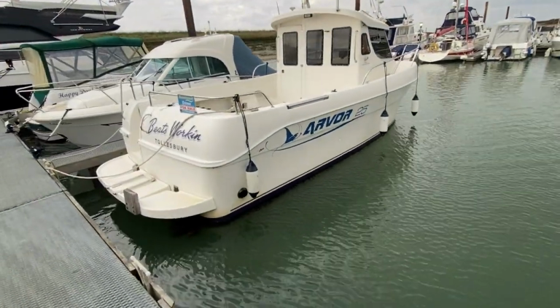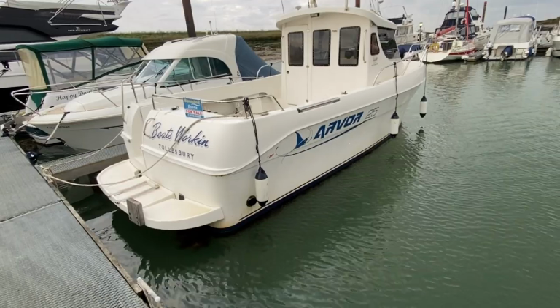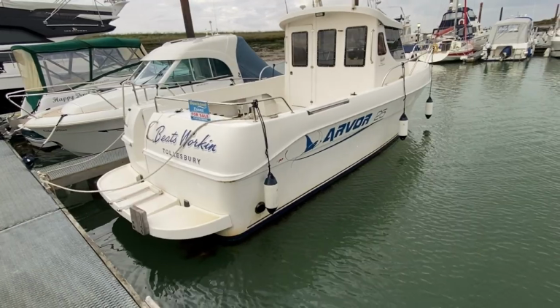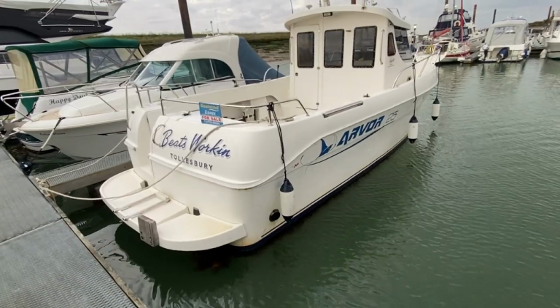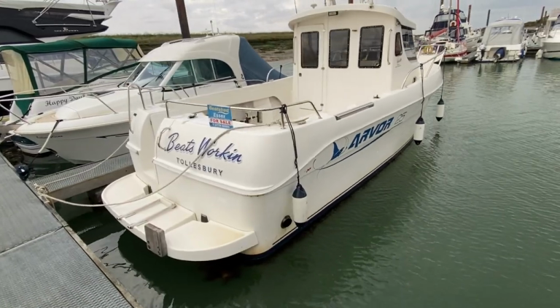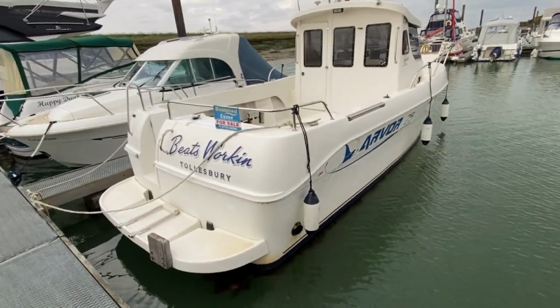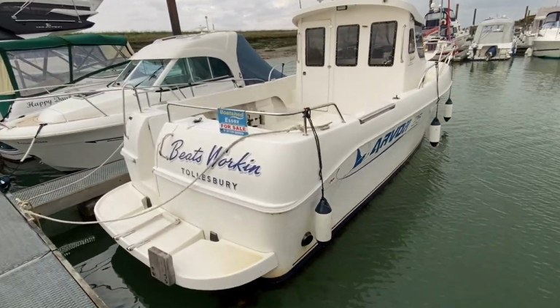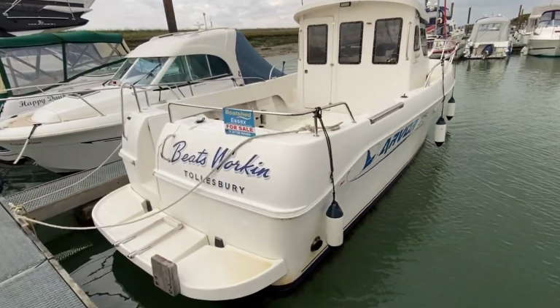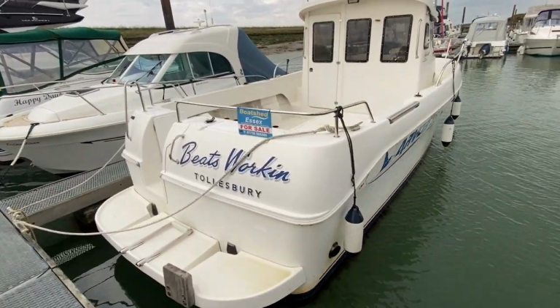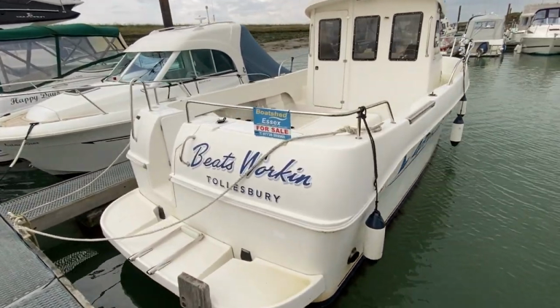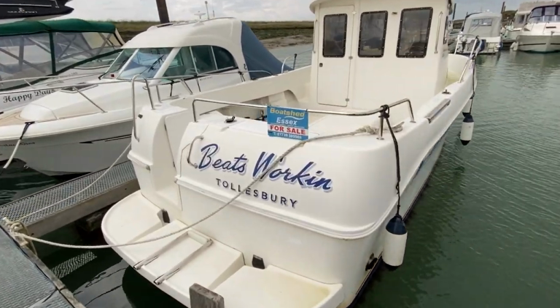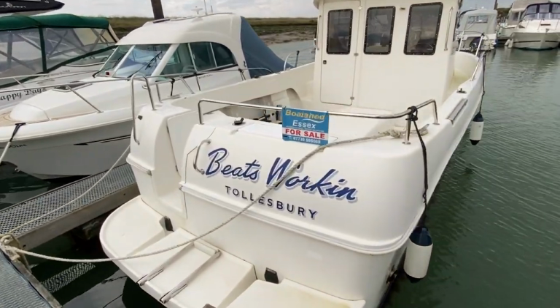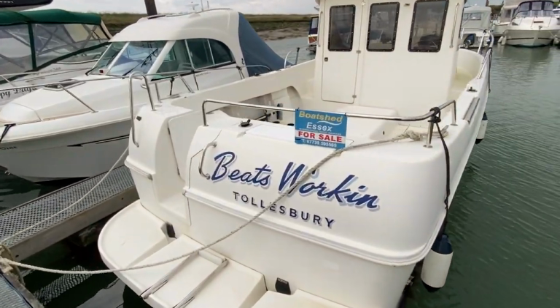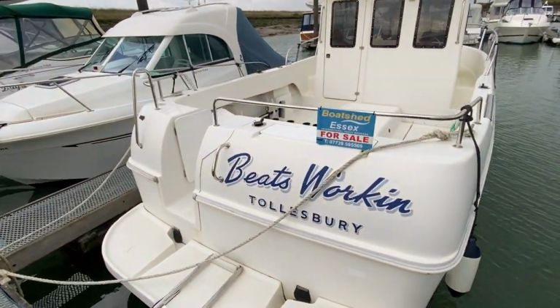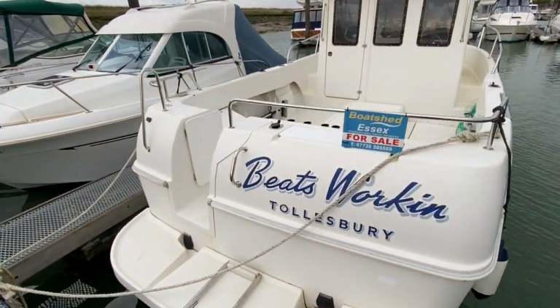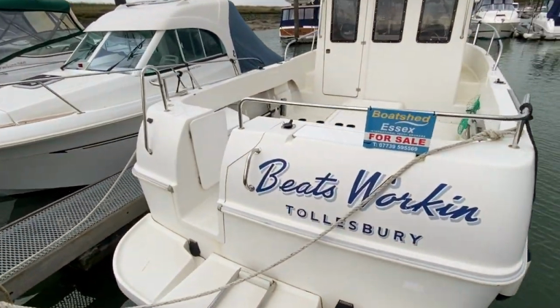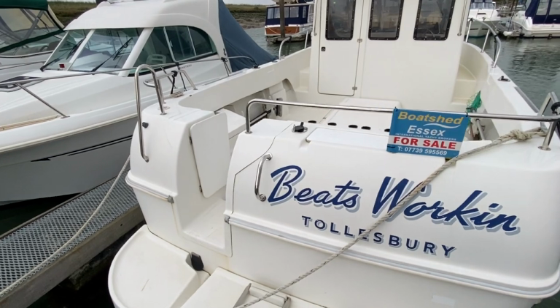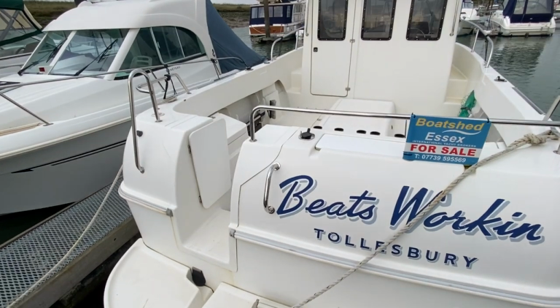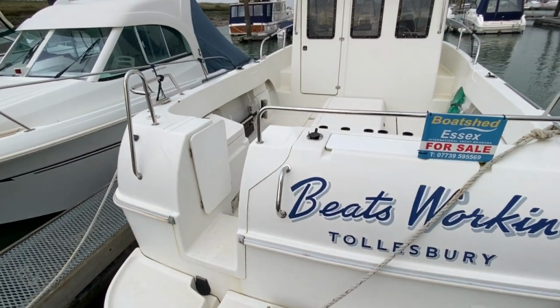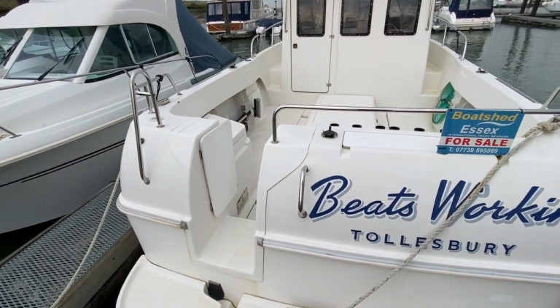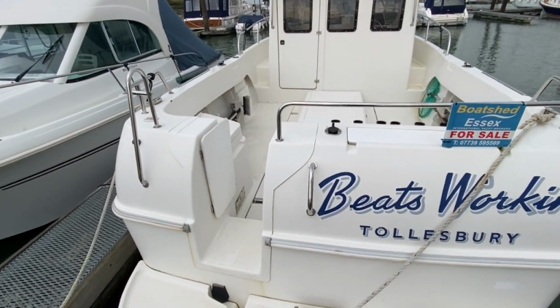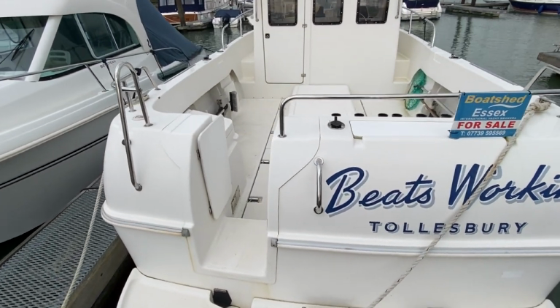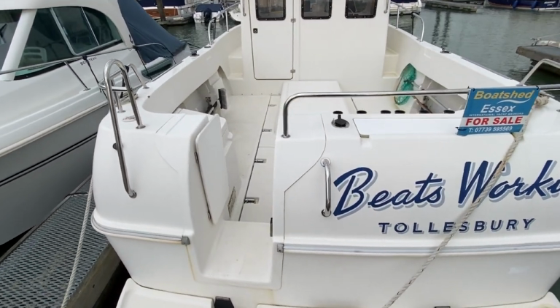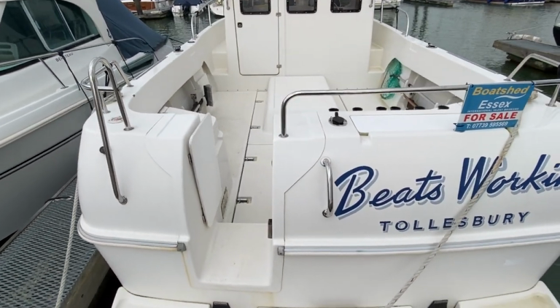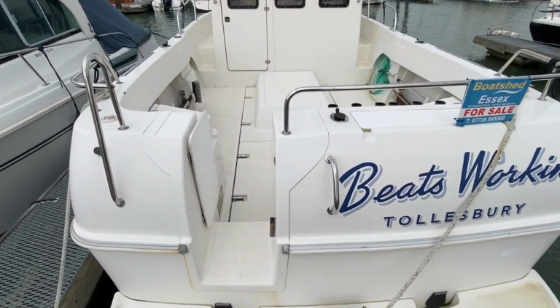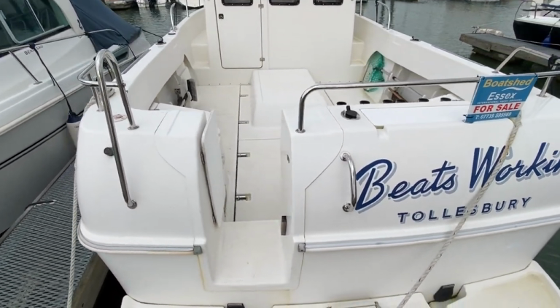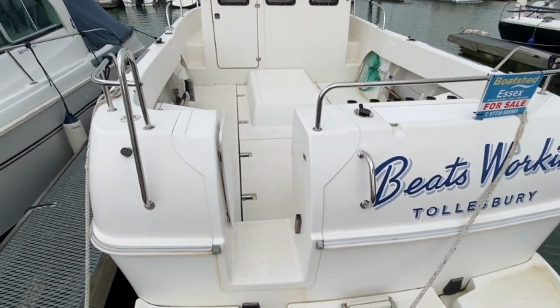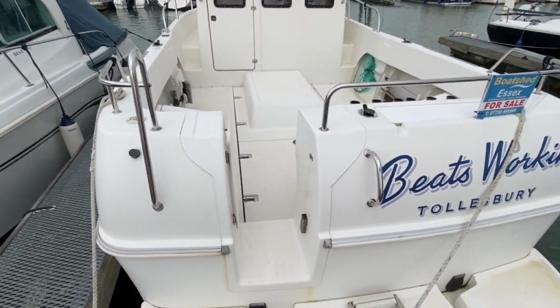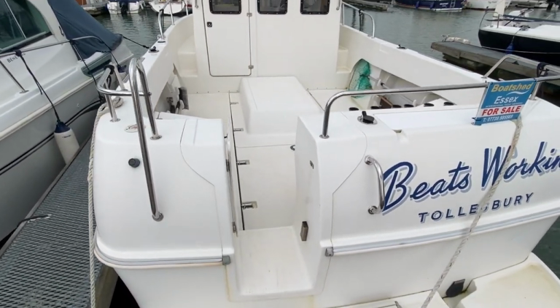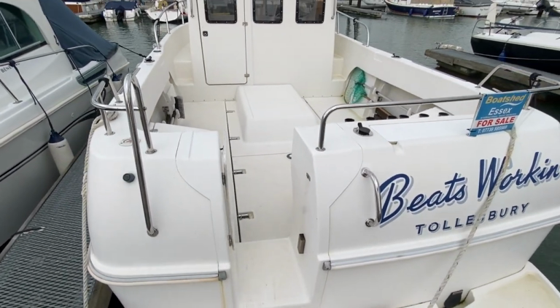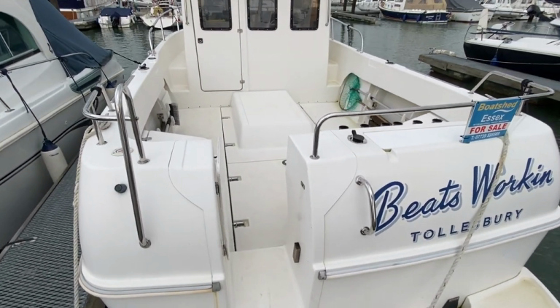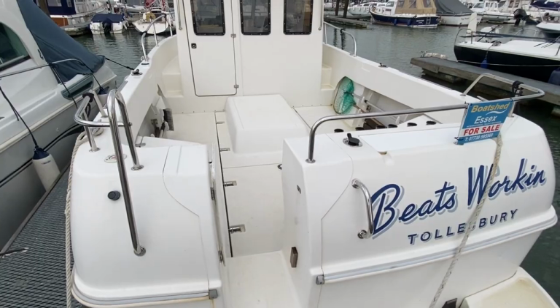It's got a nice swim platform on the back, a bracket for a spare outboard, and a handy swim ladder just in case you fall off. And there's the entrance up onto the deck for fishing.